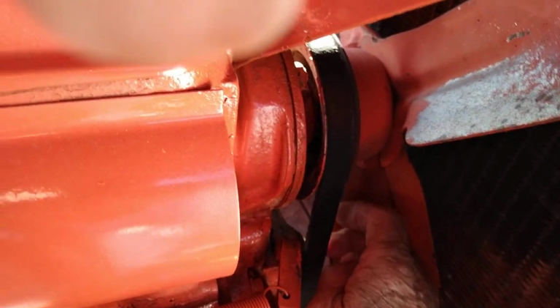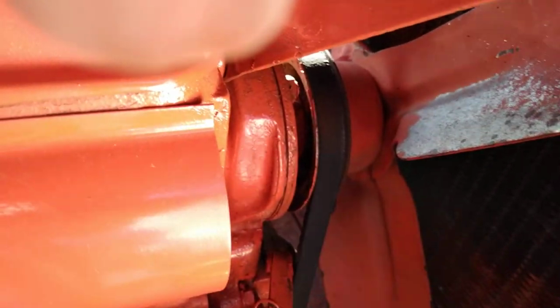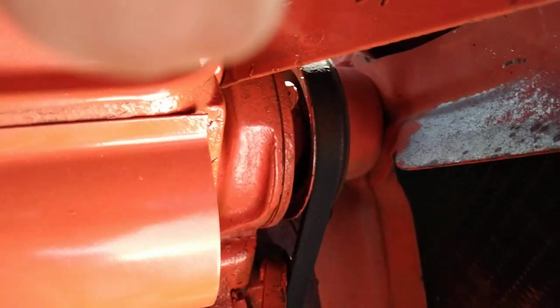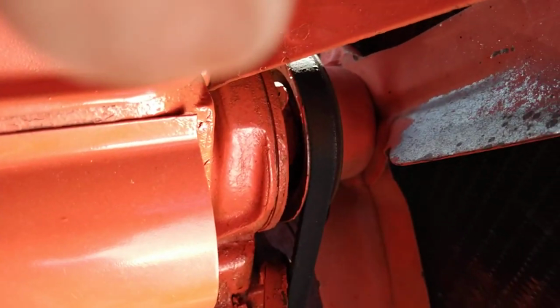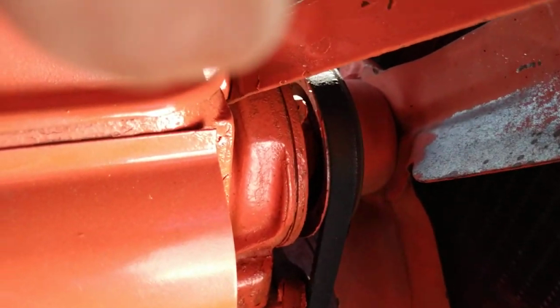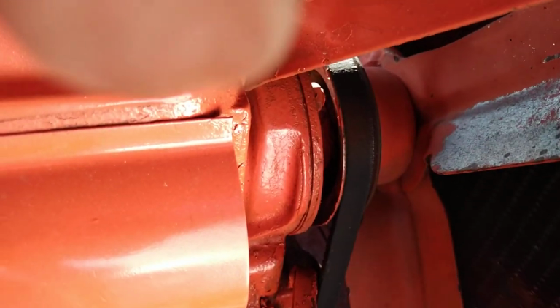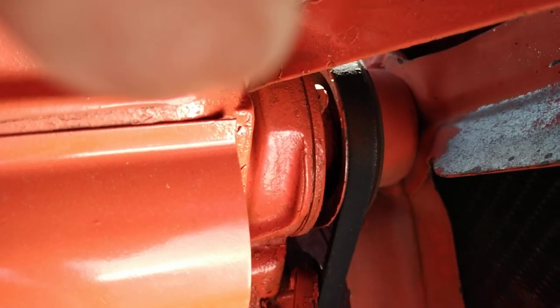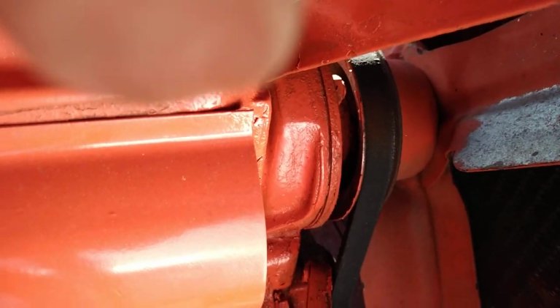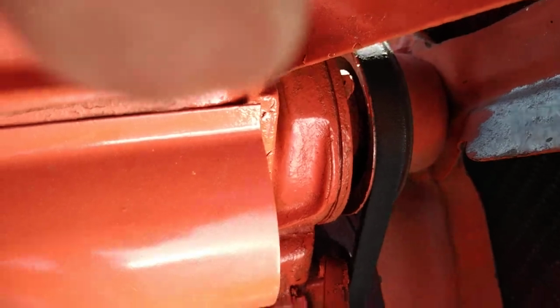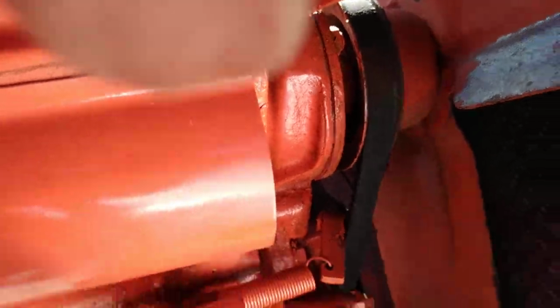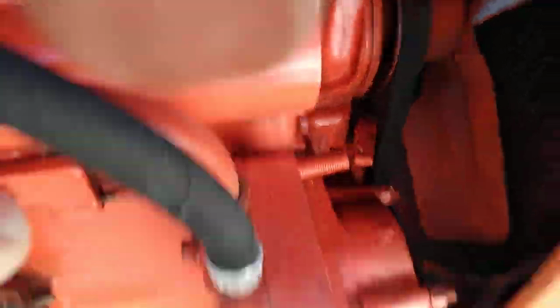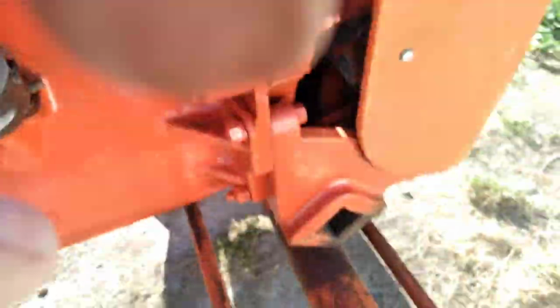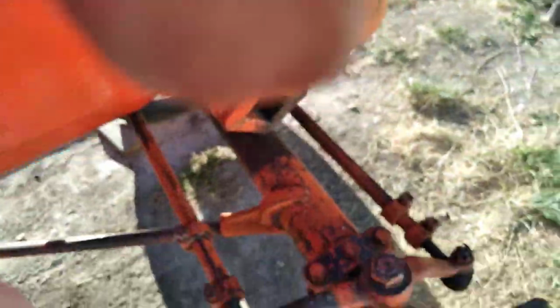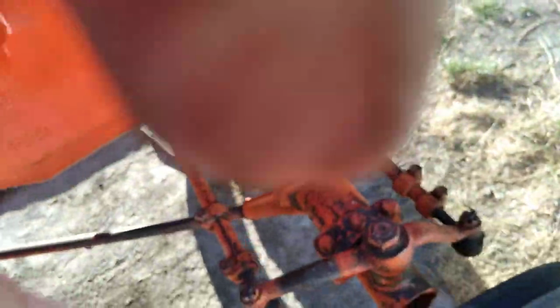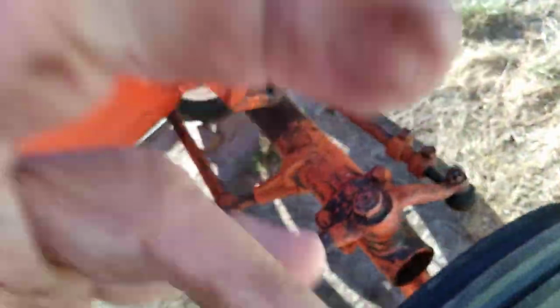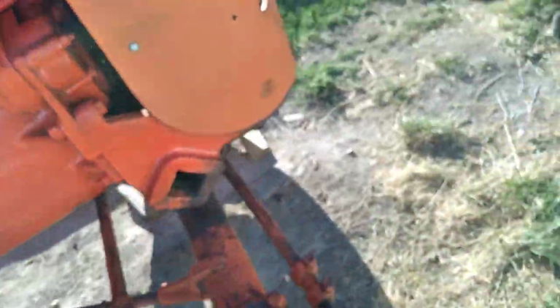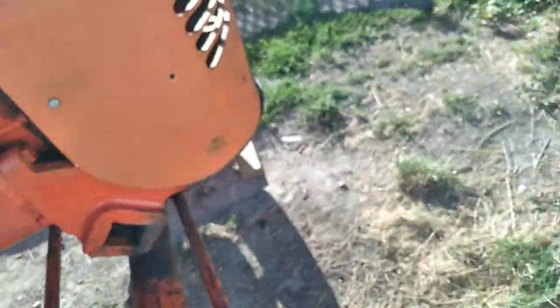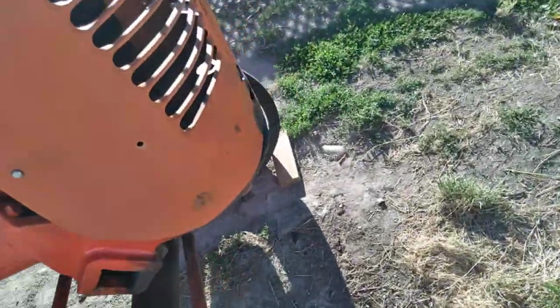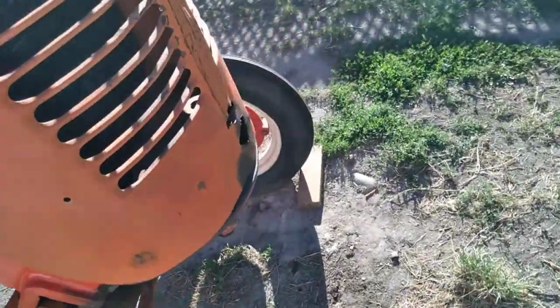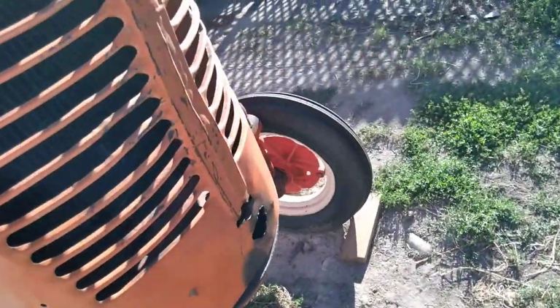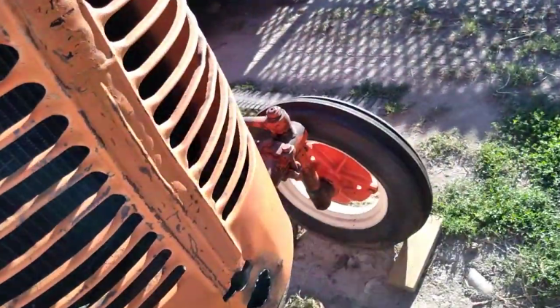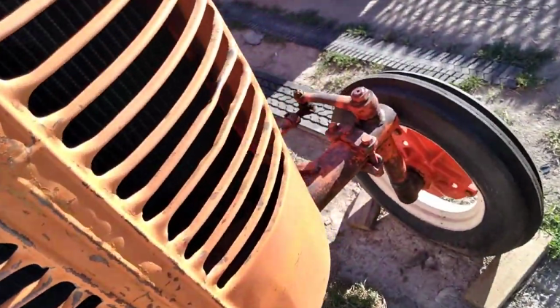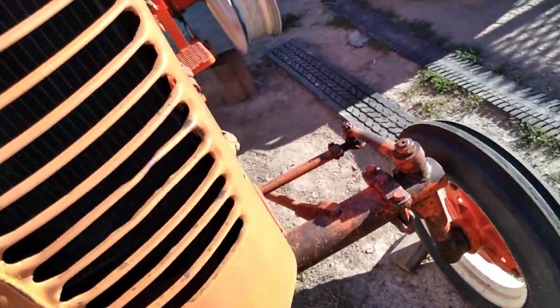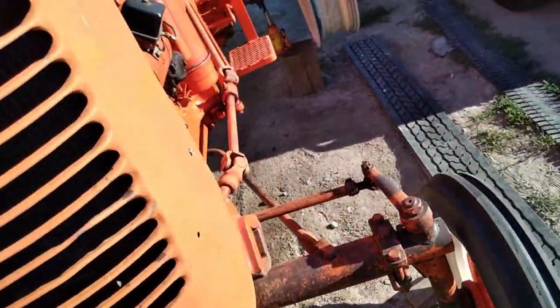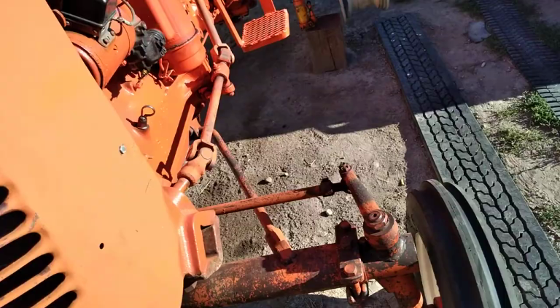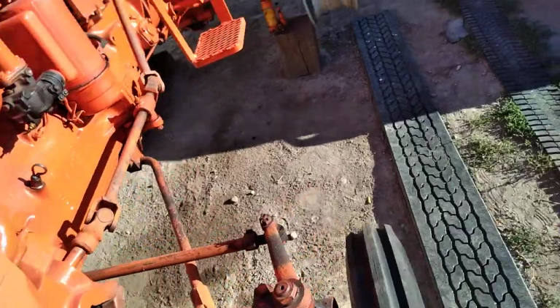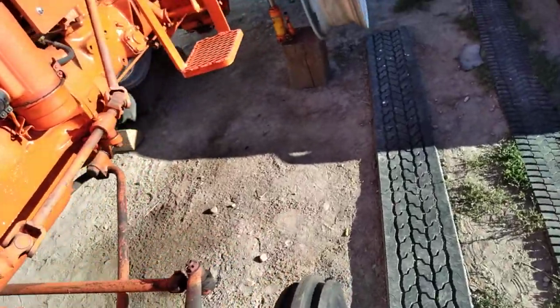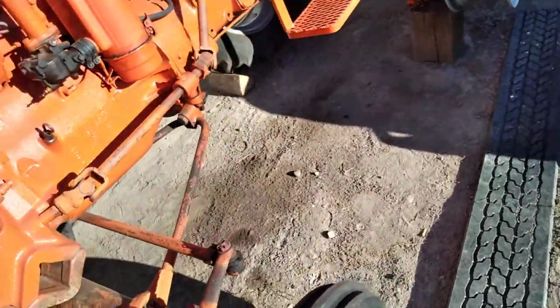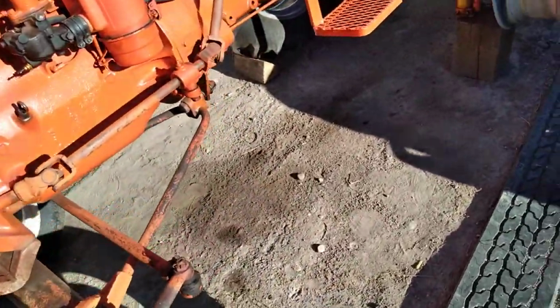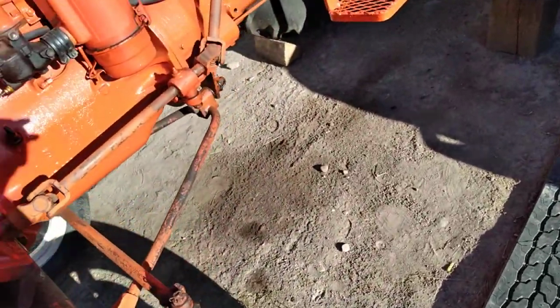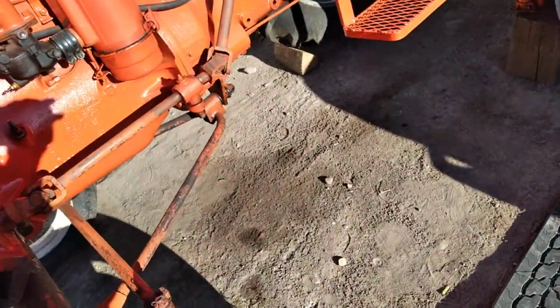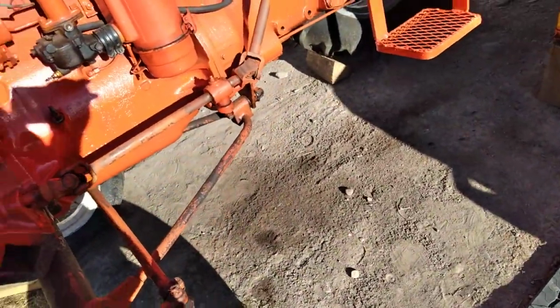And that's got a bell crank on it — more bell cranks on this thing. A lot of monkey motion on this linkage. We've got to get to the other side now to show you.